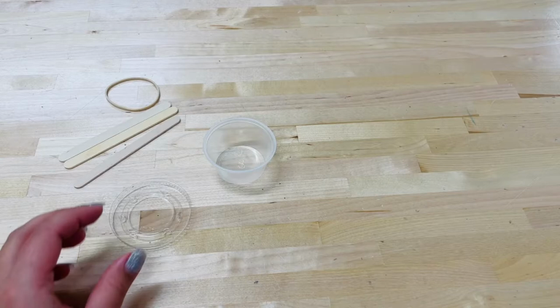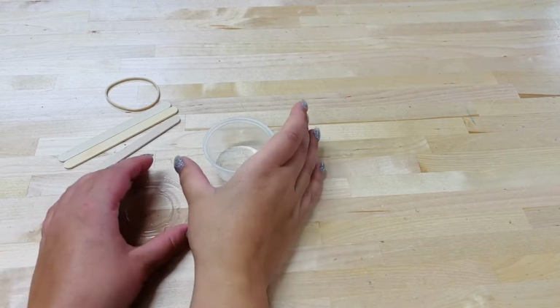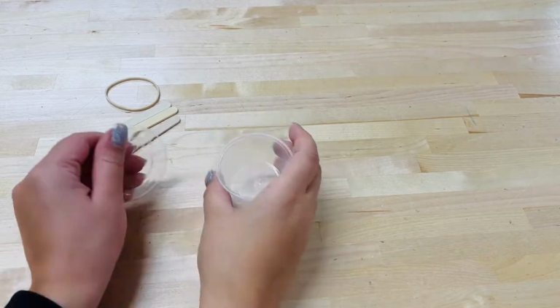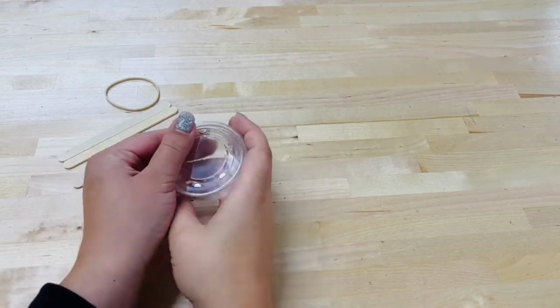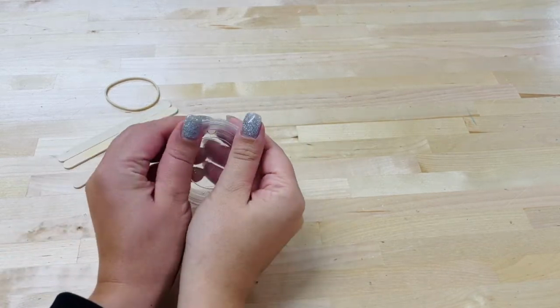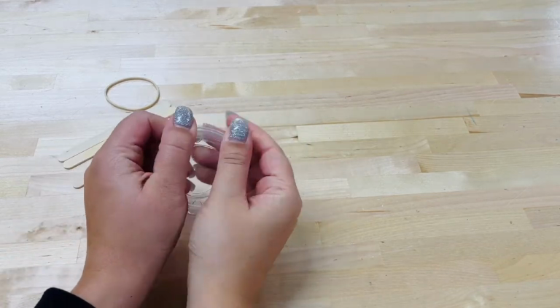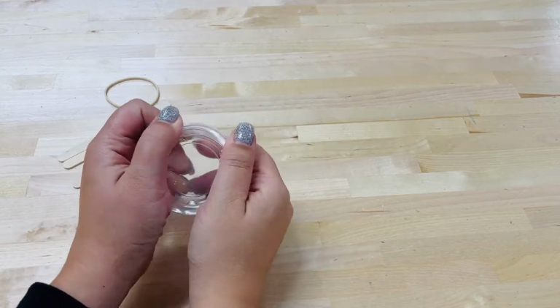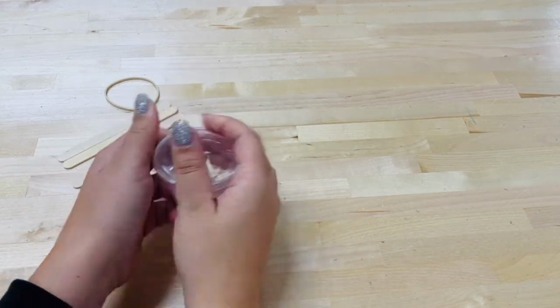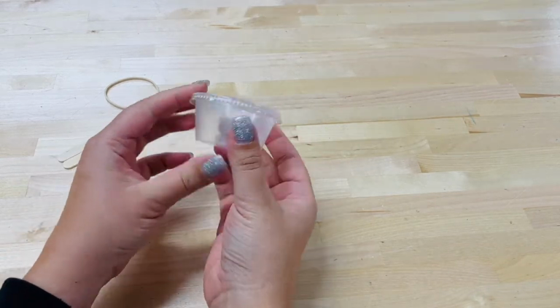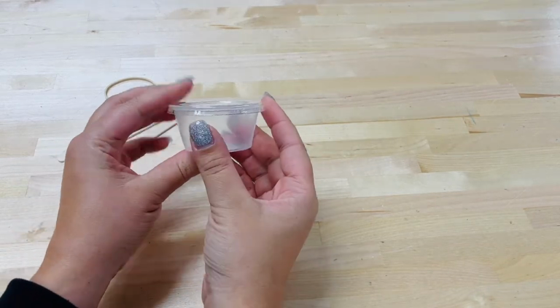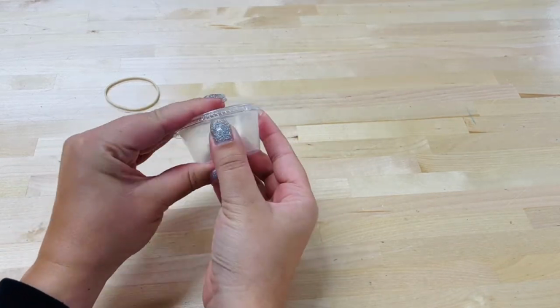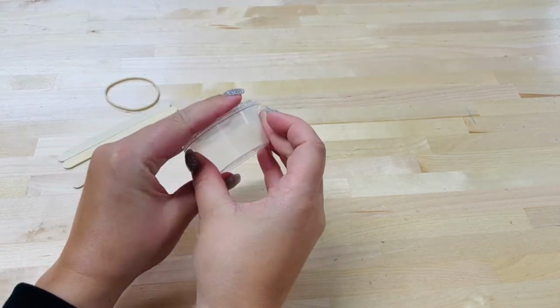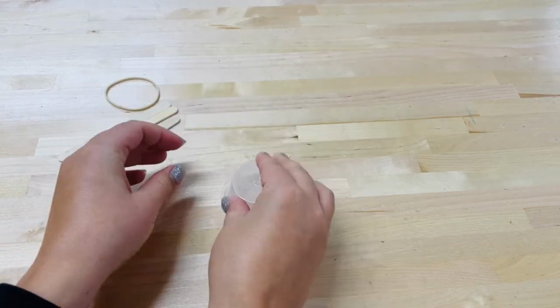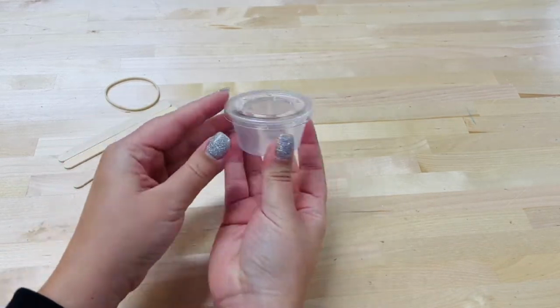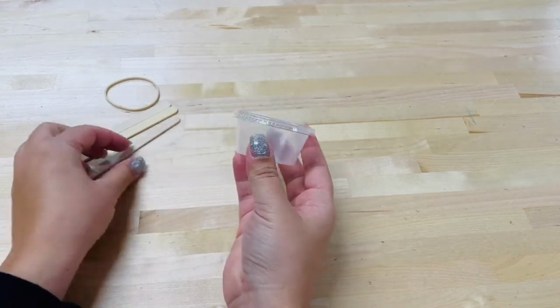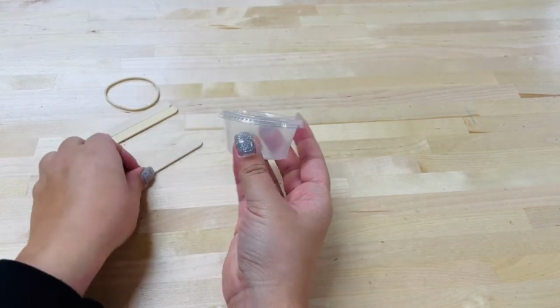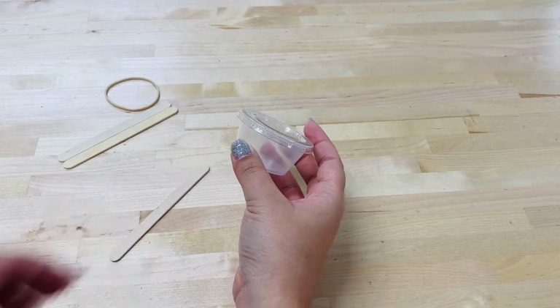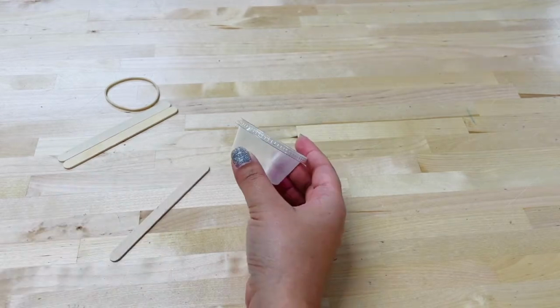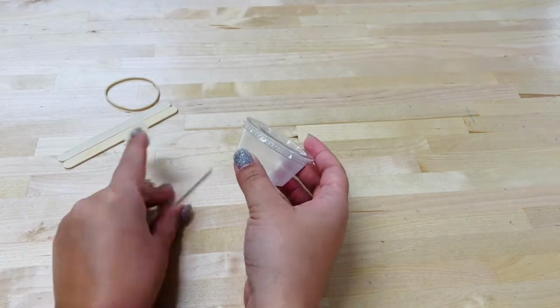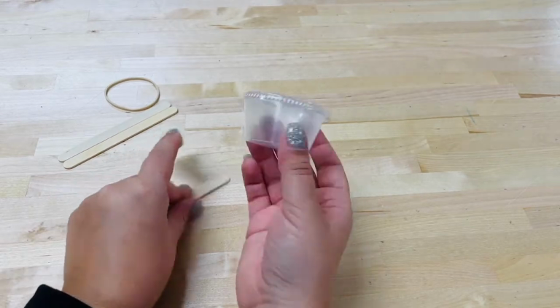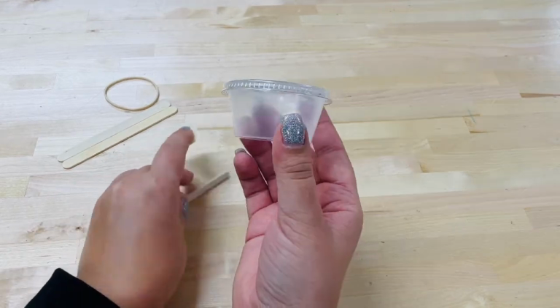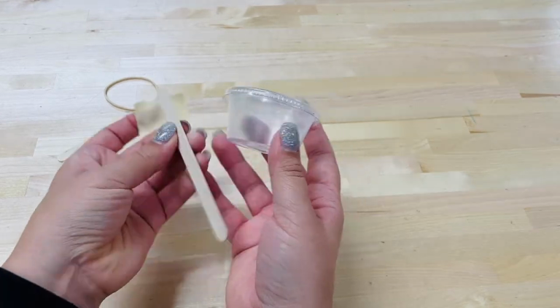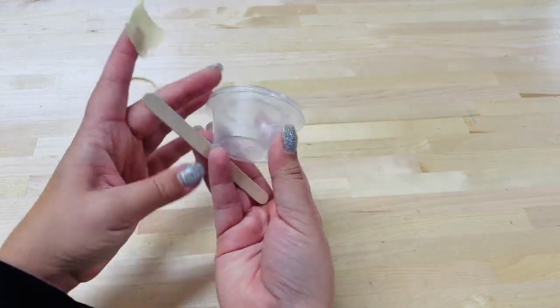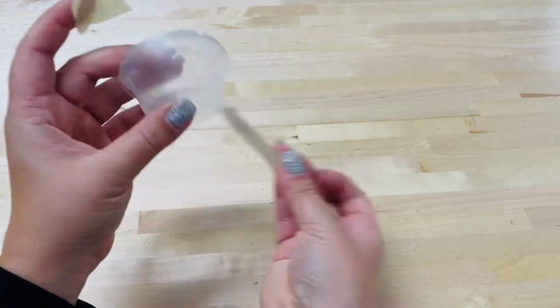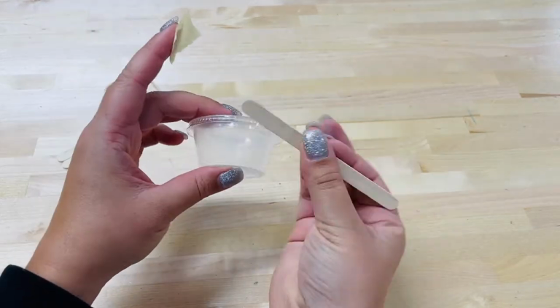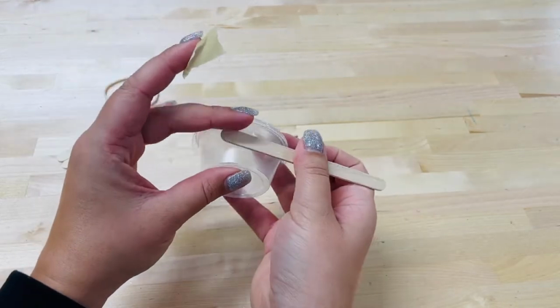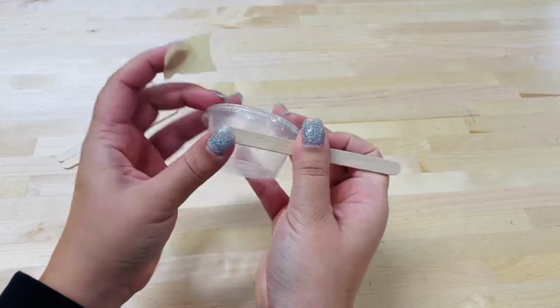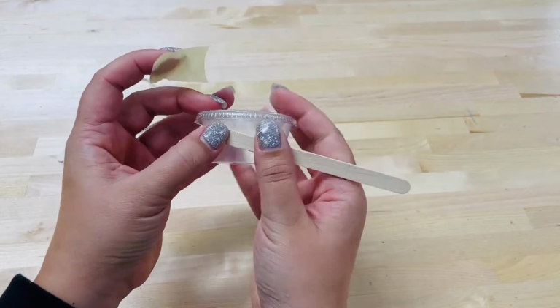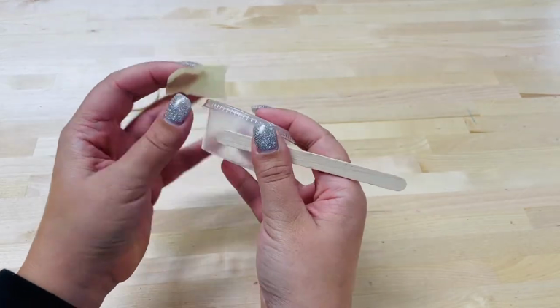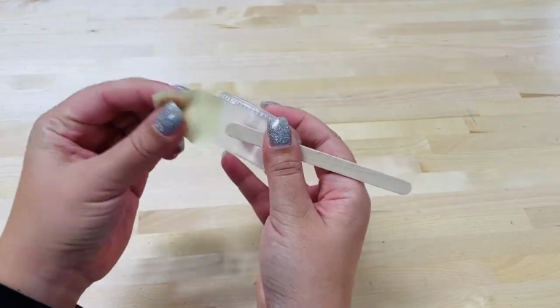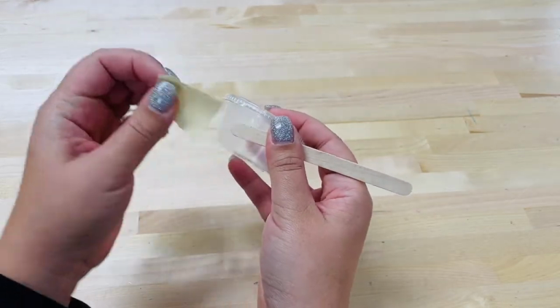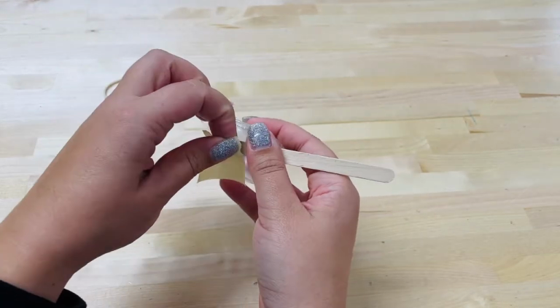Grab a small container and secure the lid nice and tight. Tape or glue on two popsicle sticks evenly on the side of the container.